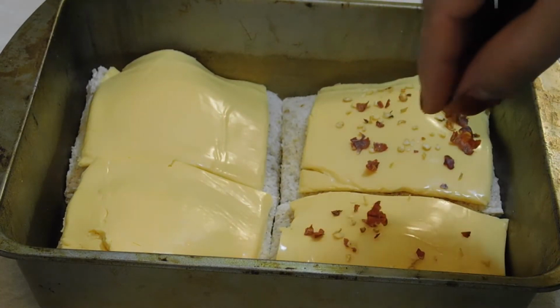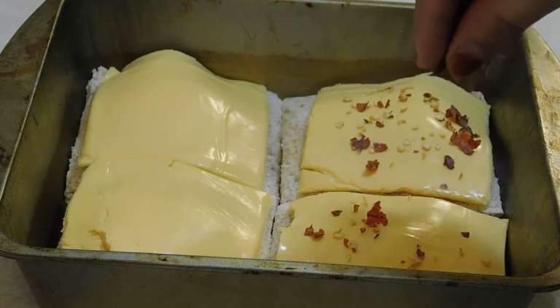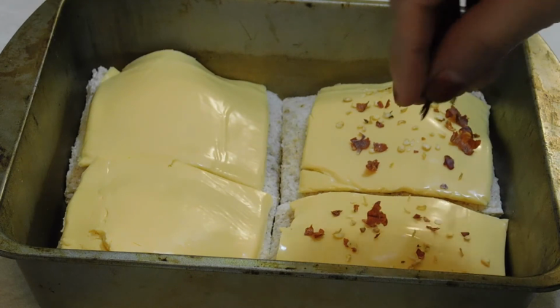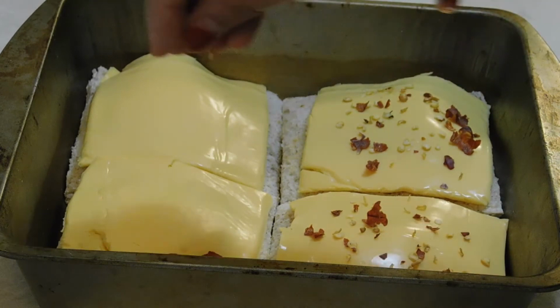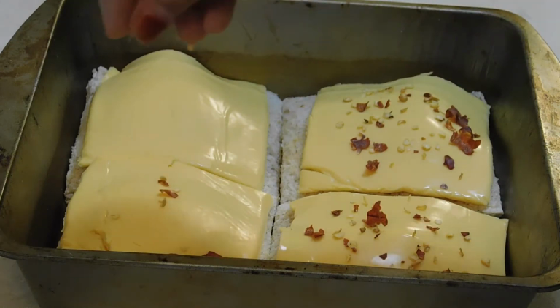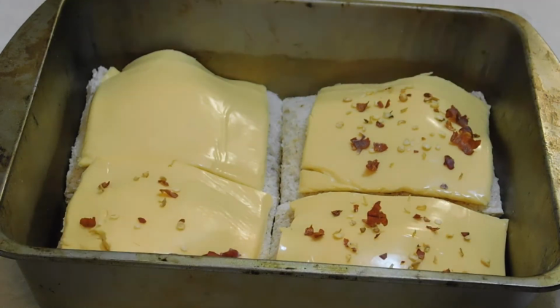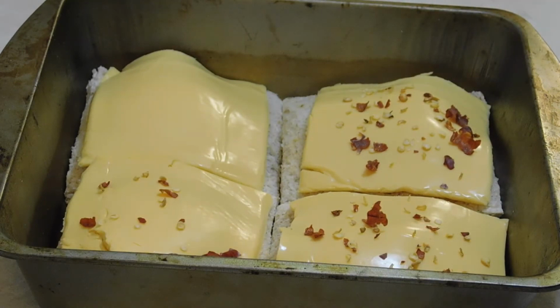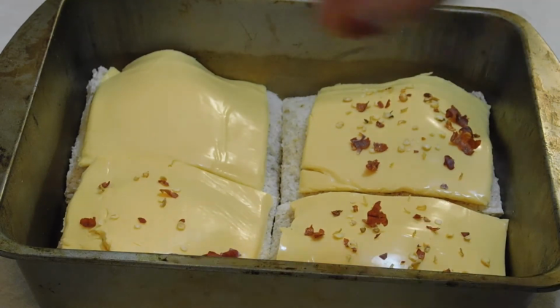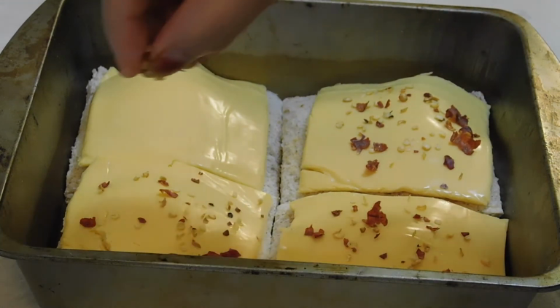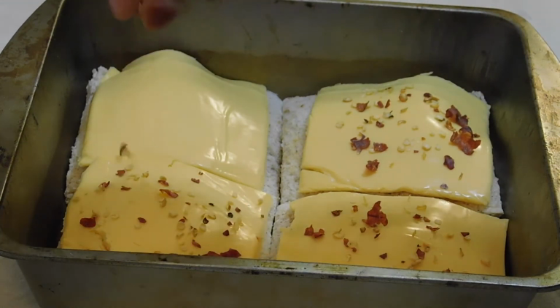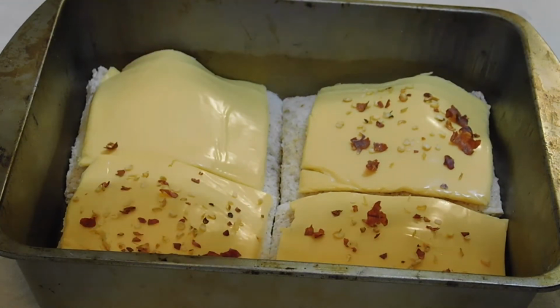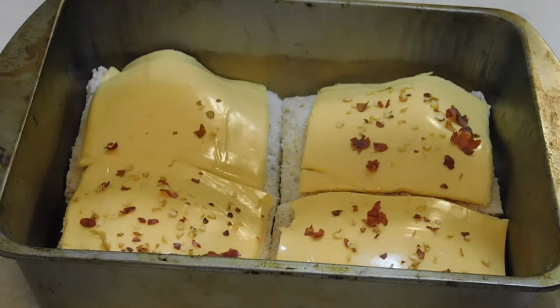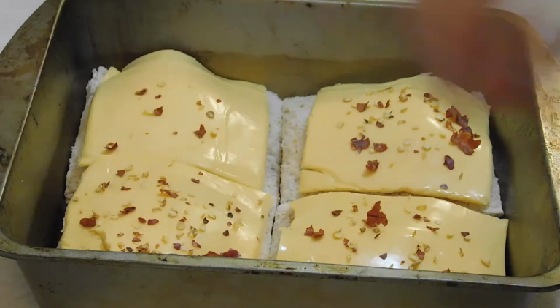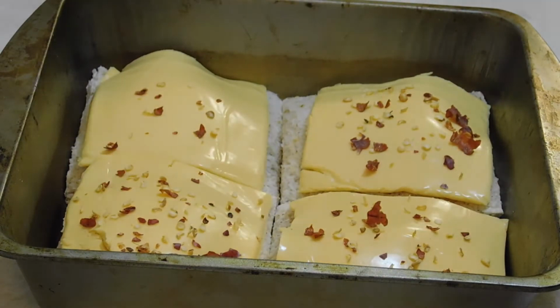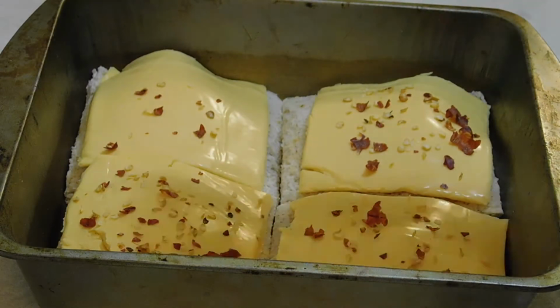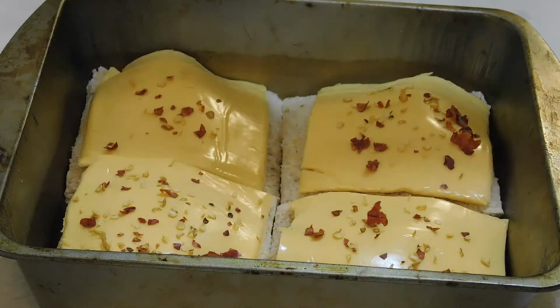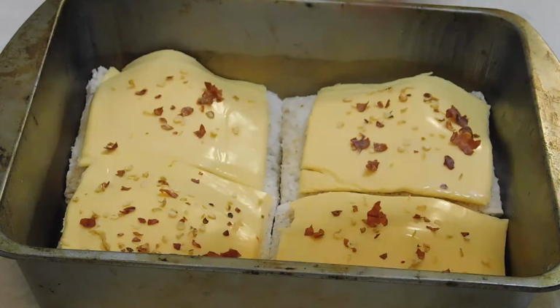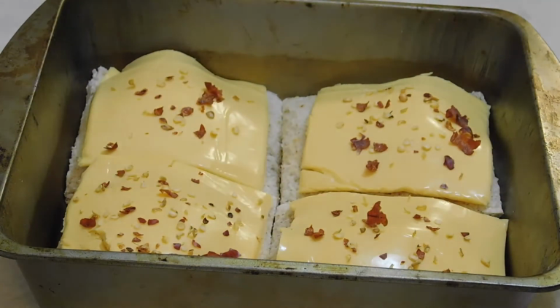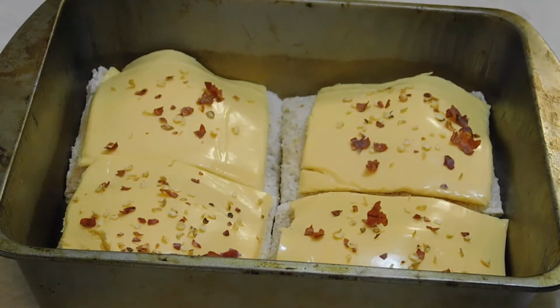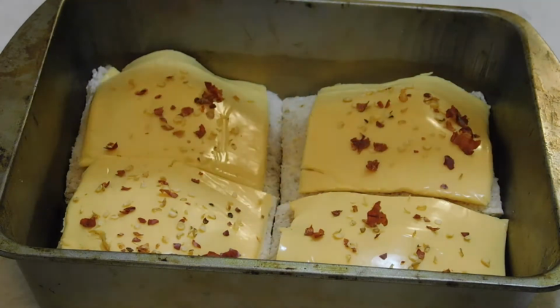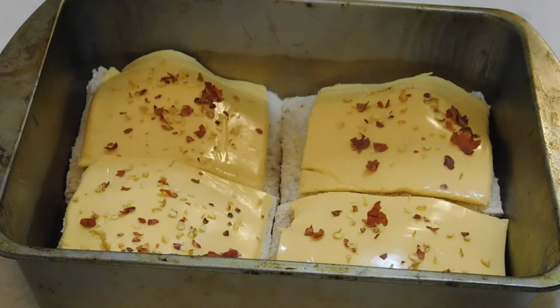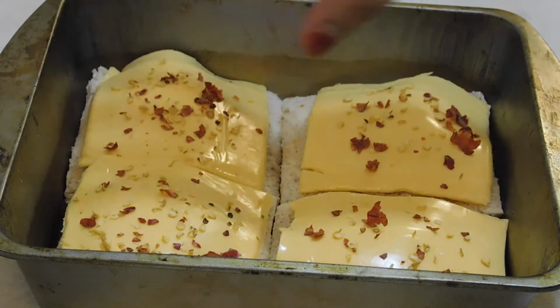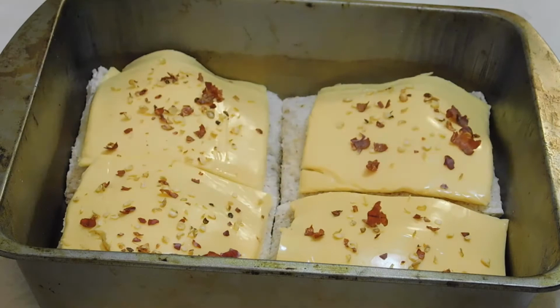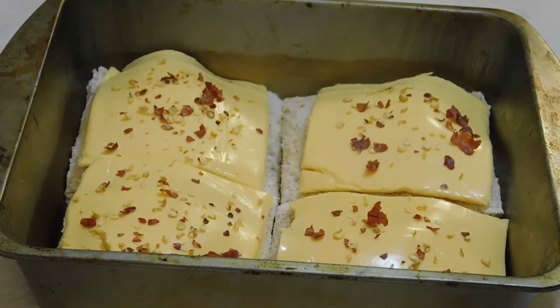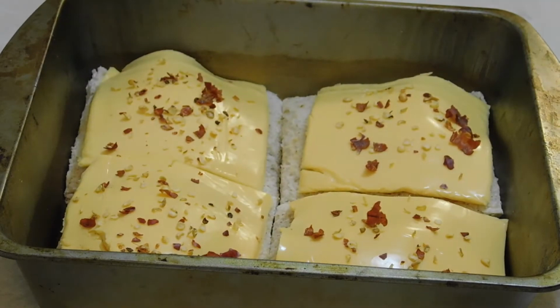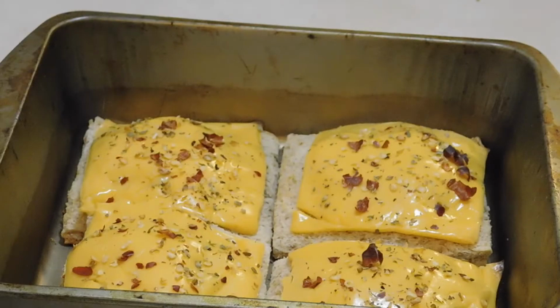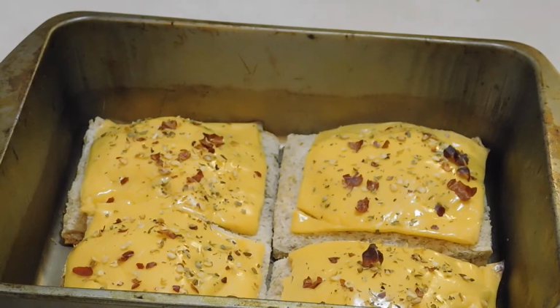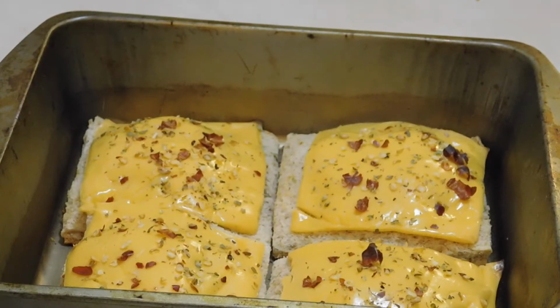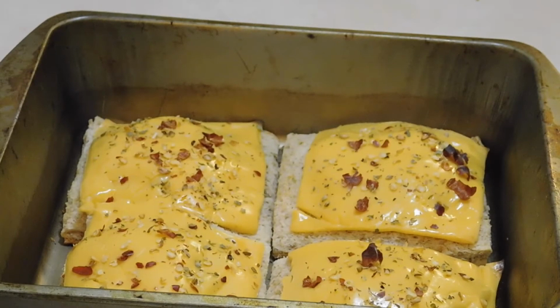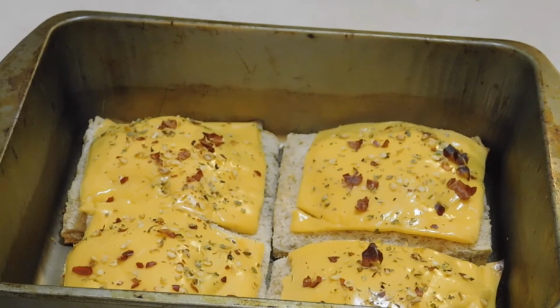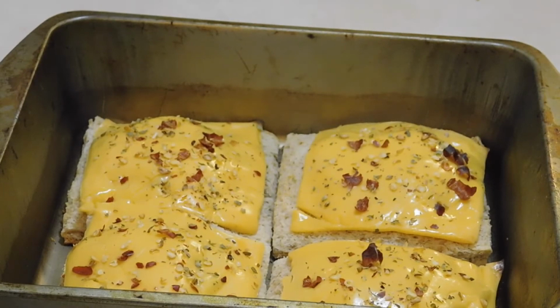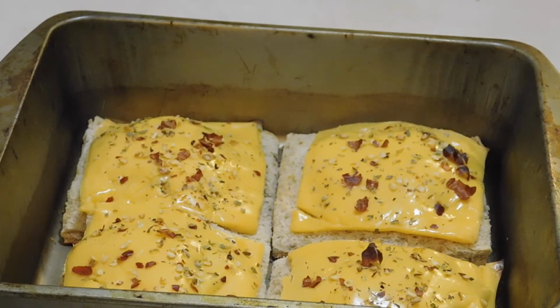If you don't have an oven, you can still bake it for 15 to 20 minutes using an alternative method. Look — it is ready! We will bake it for 30 minutes to ensure it's done.